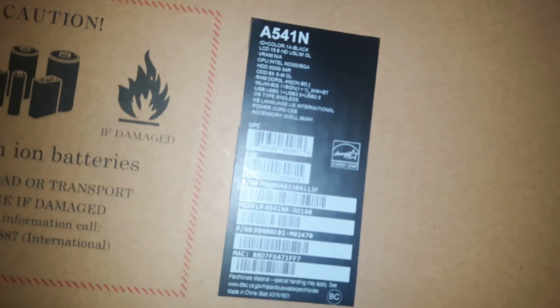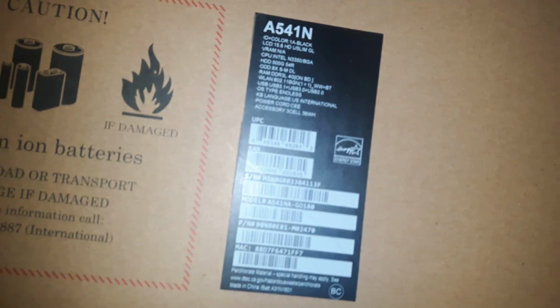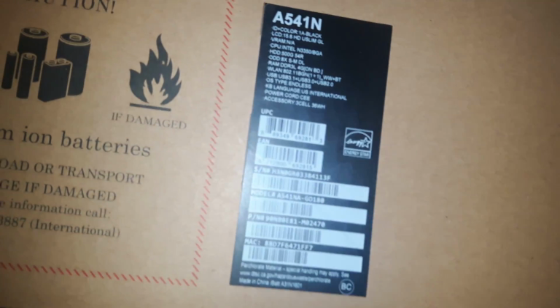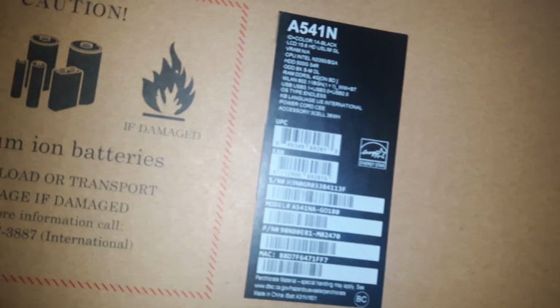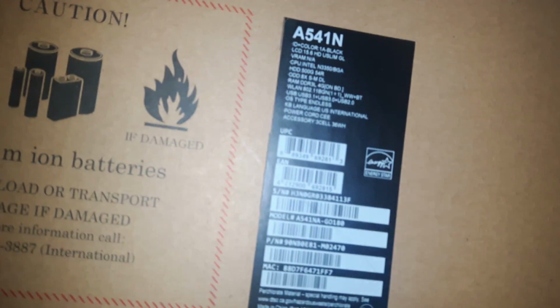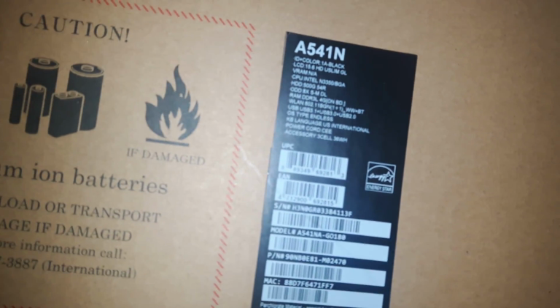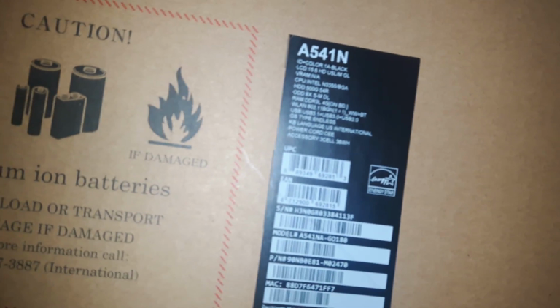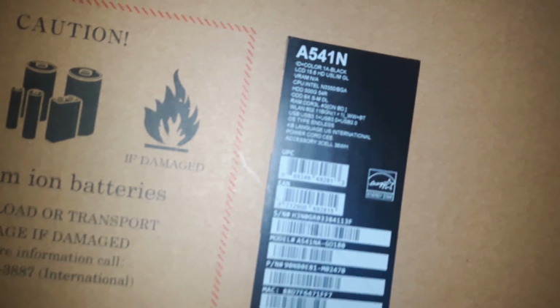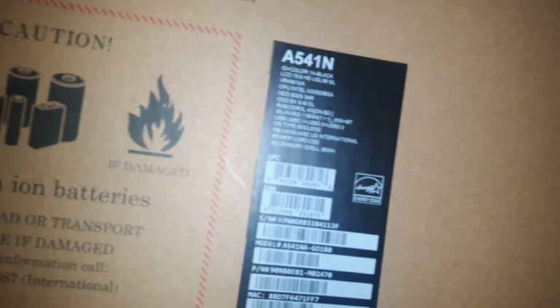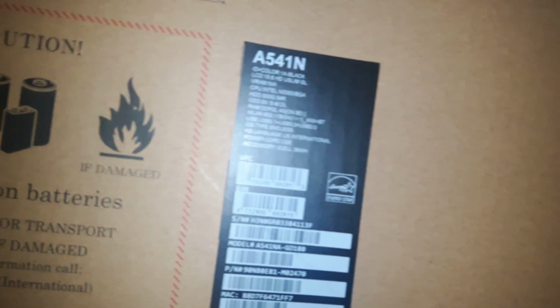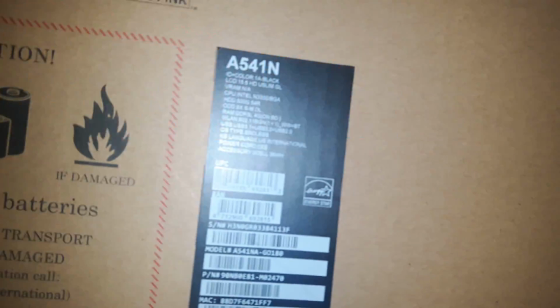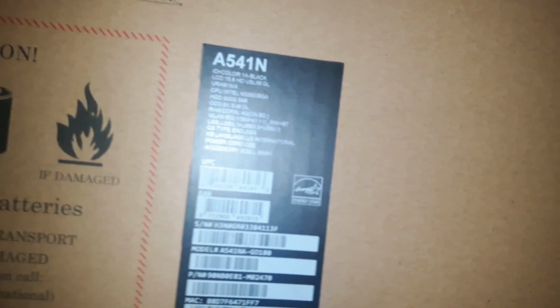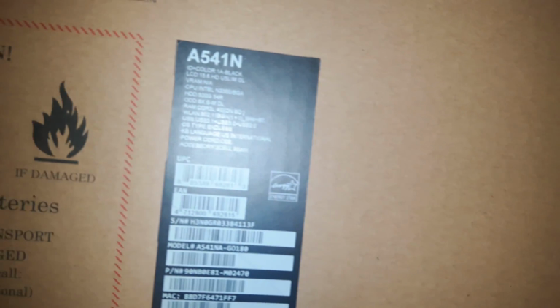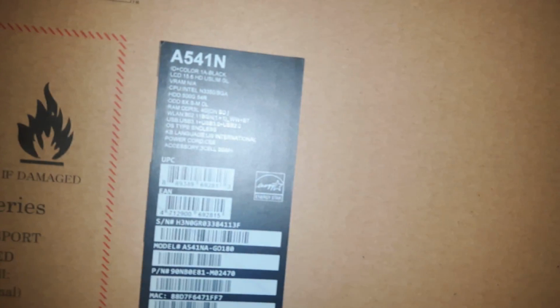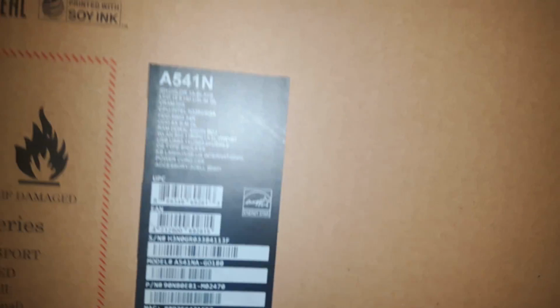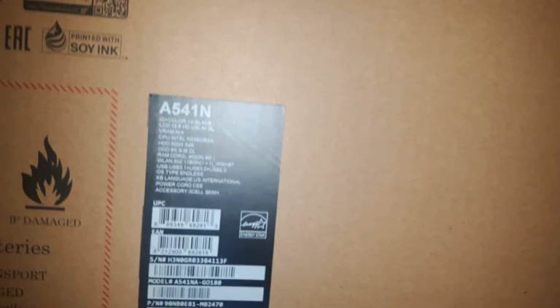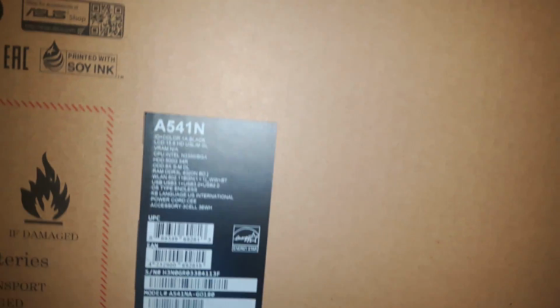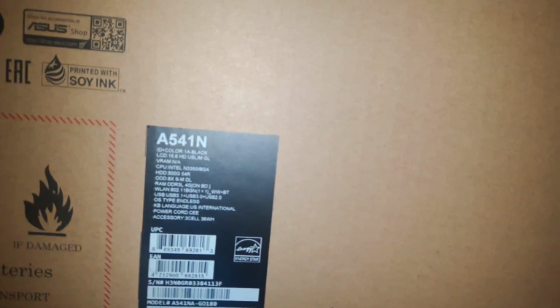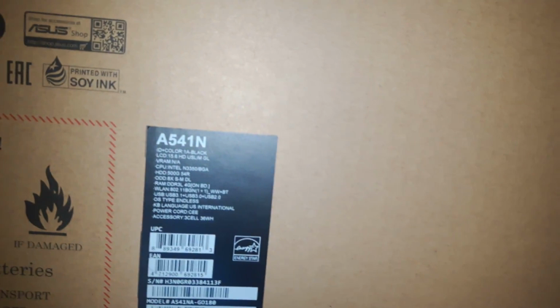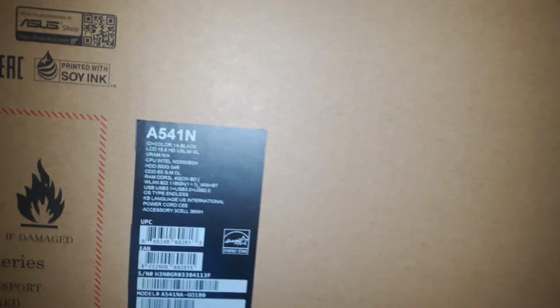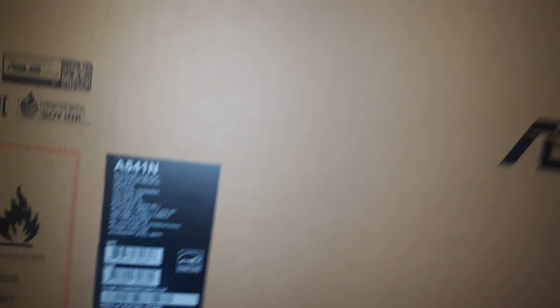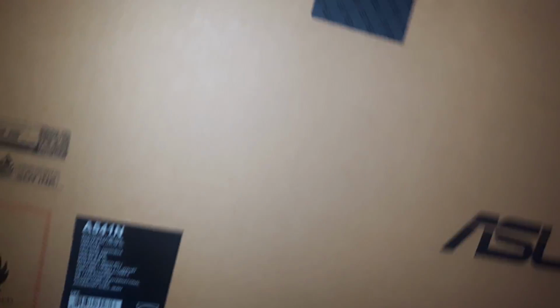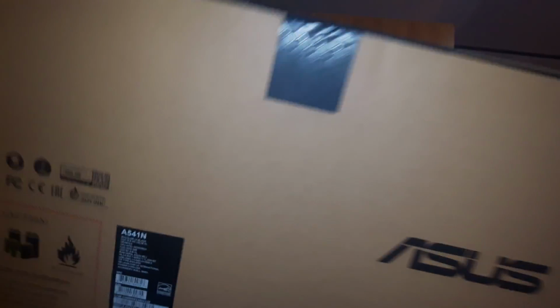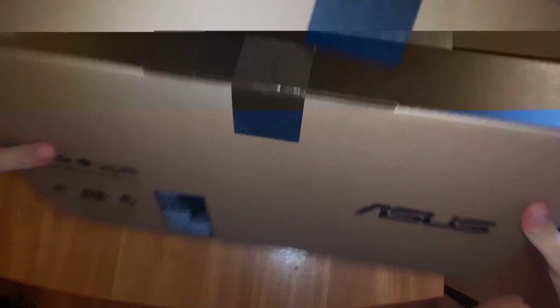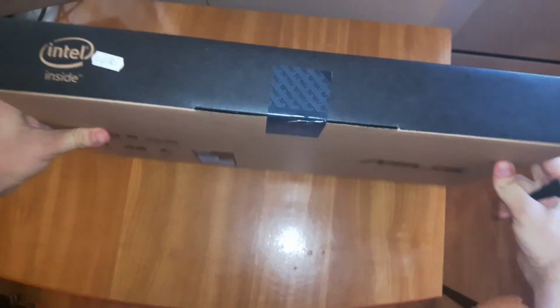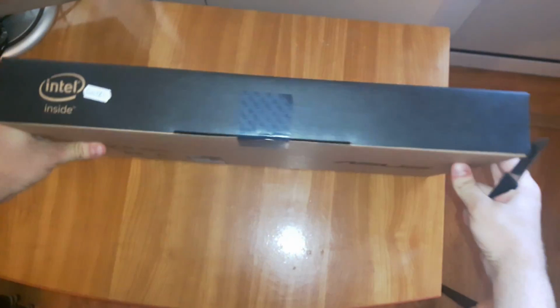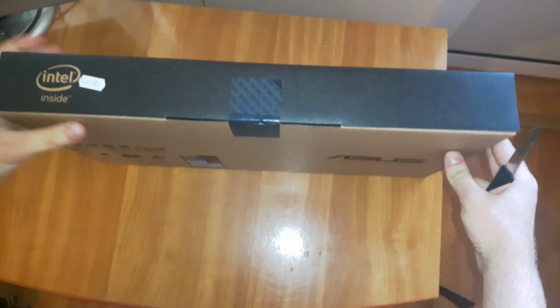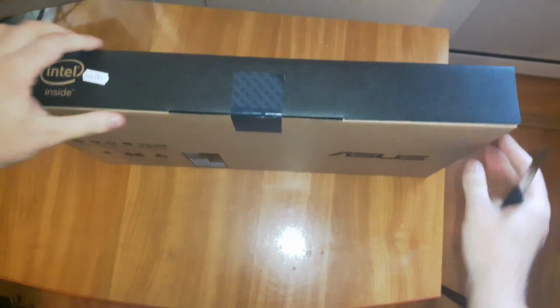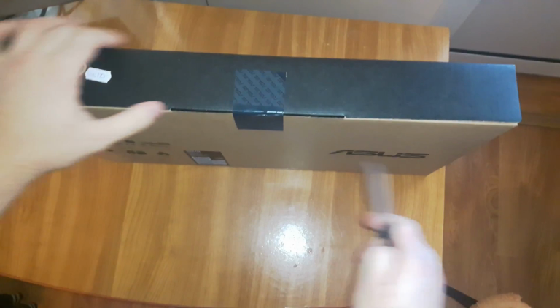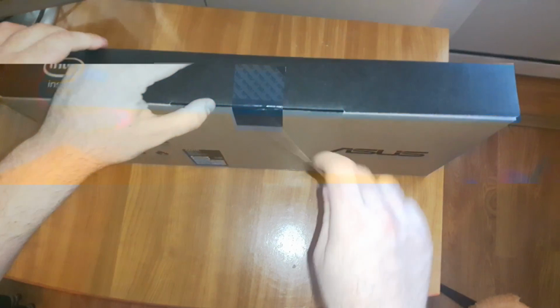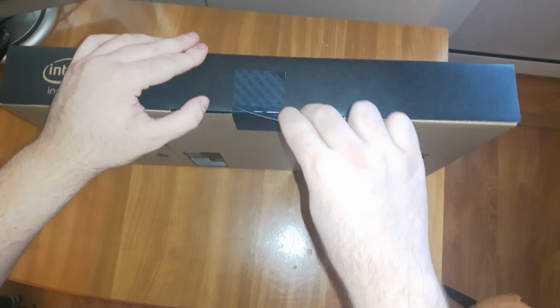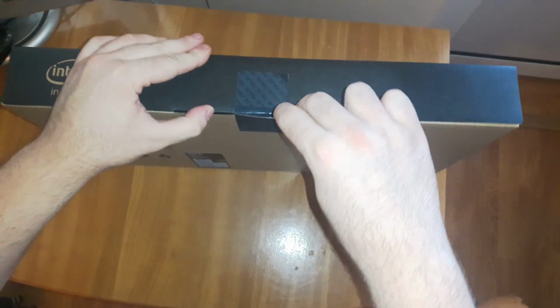This is the Asus A54-1N notebook with an Intel CPU and 4GB of RAM. I'm about to unbox it and then install Windows on it.